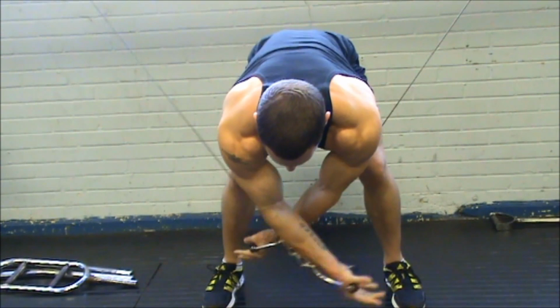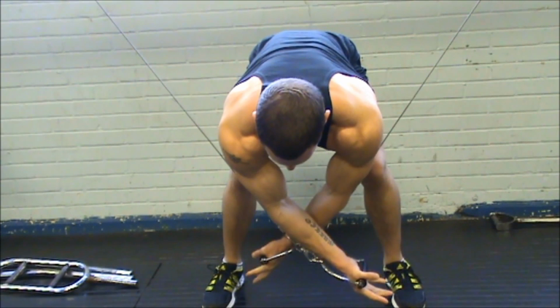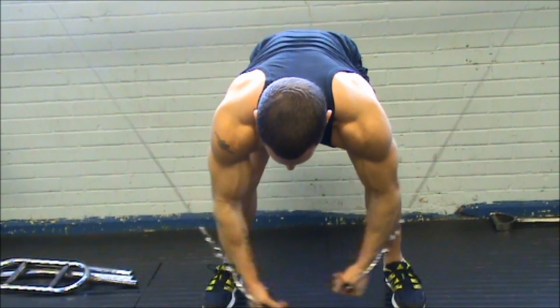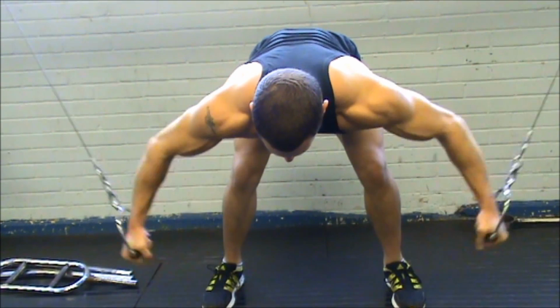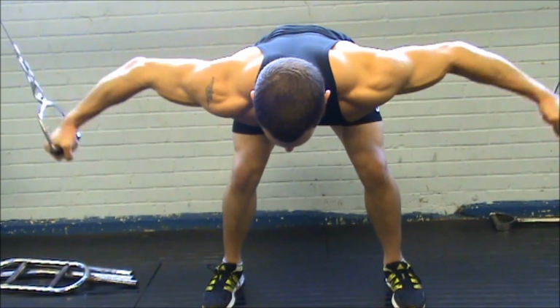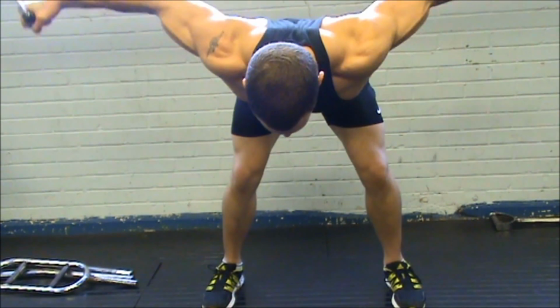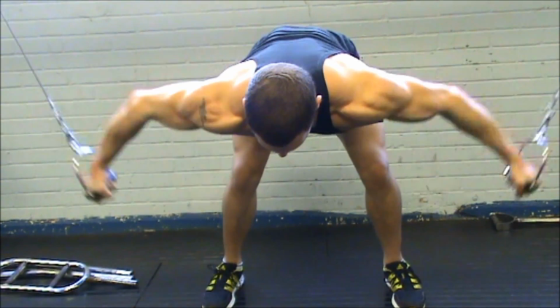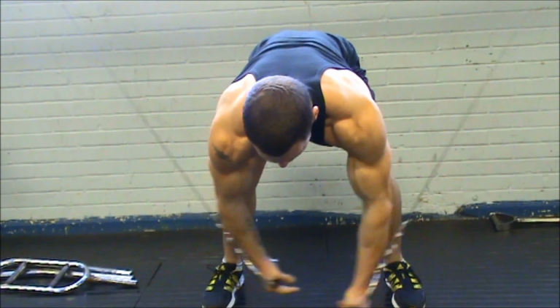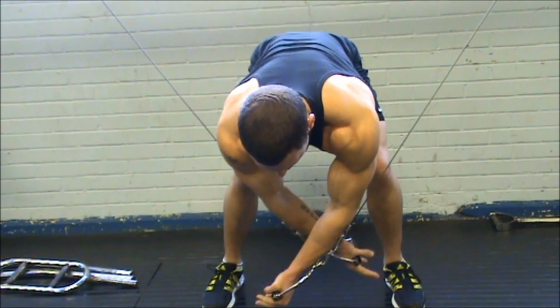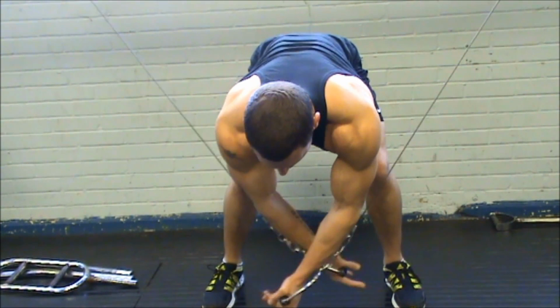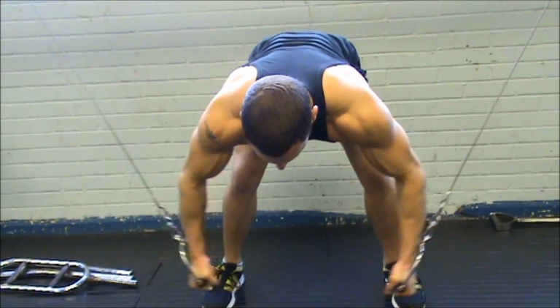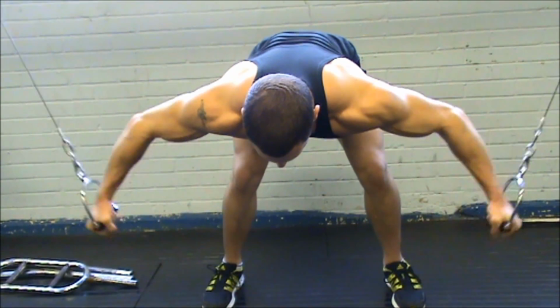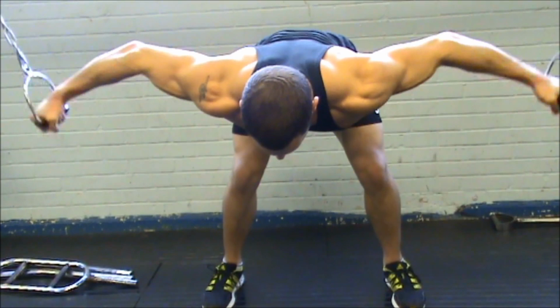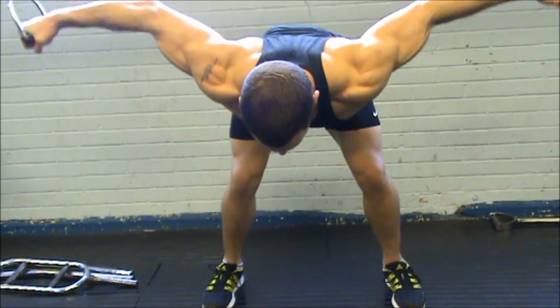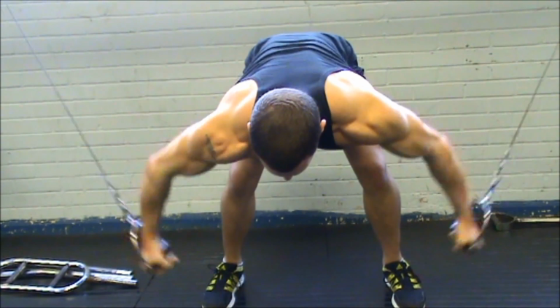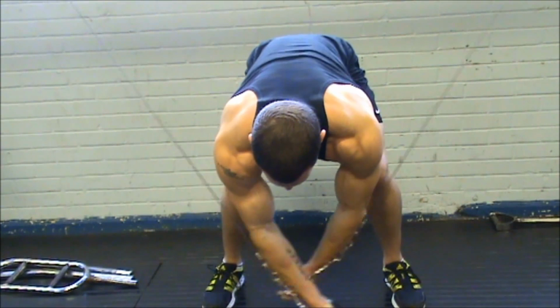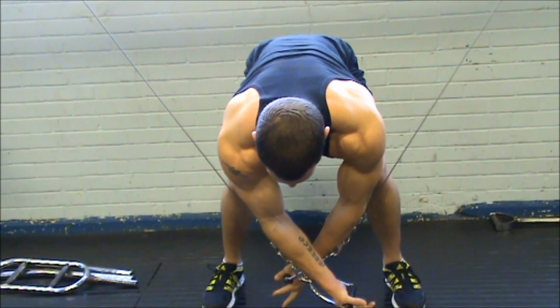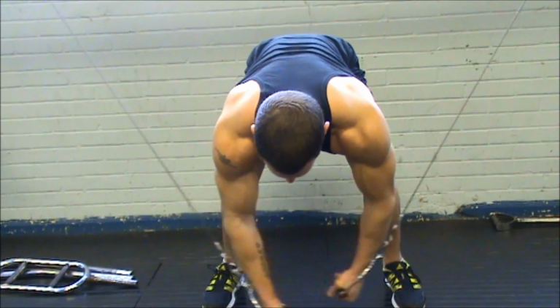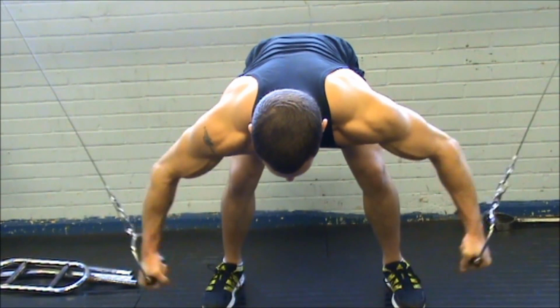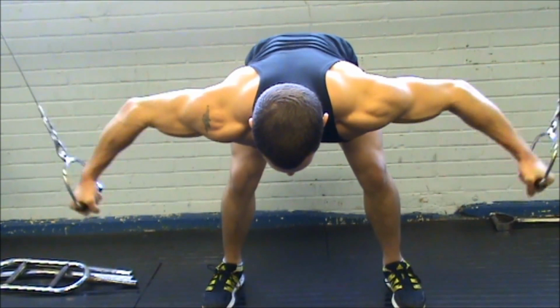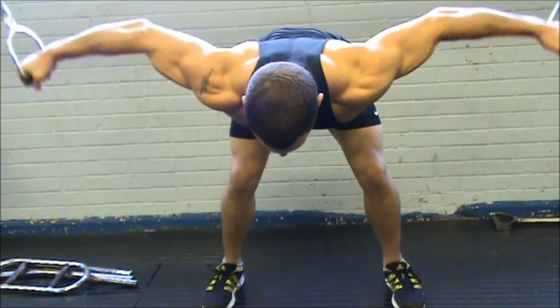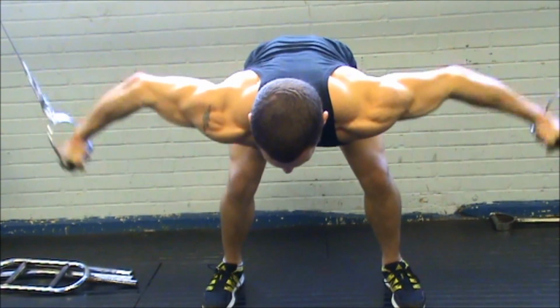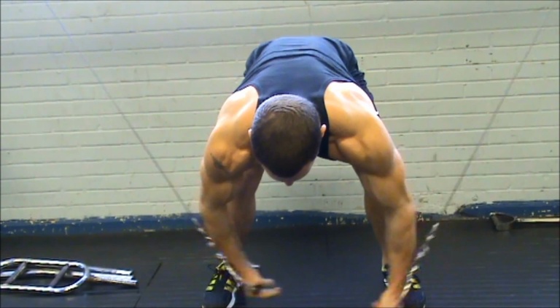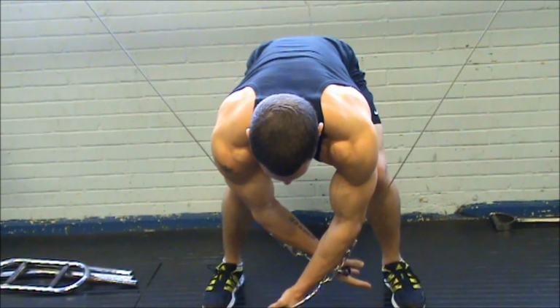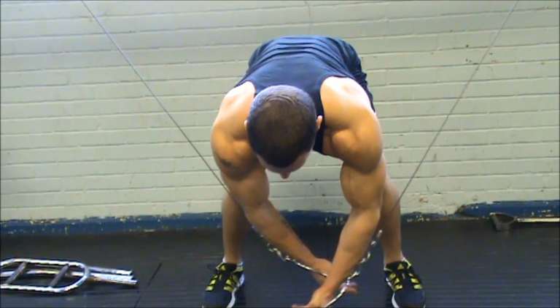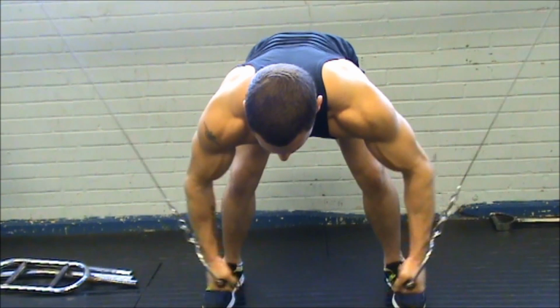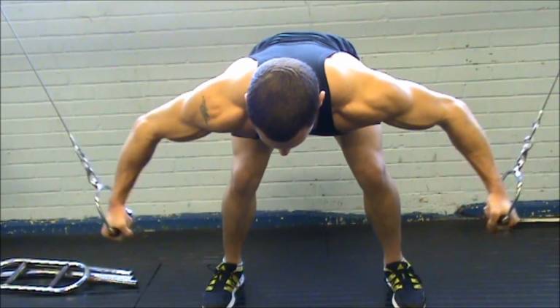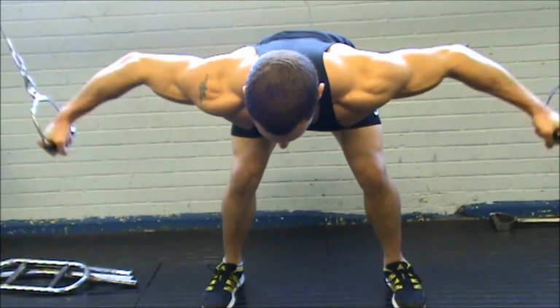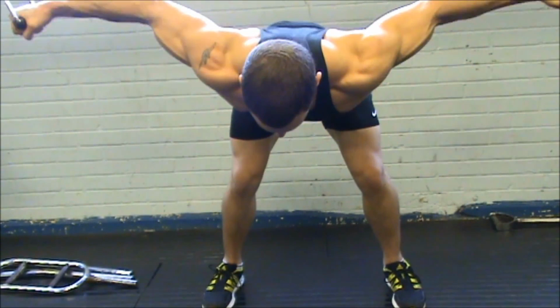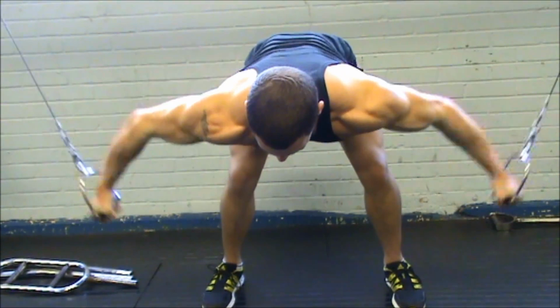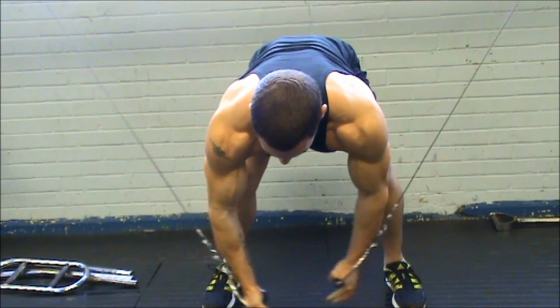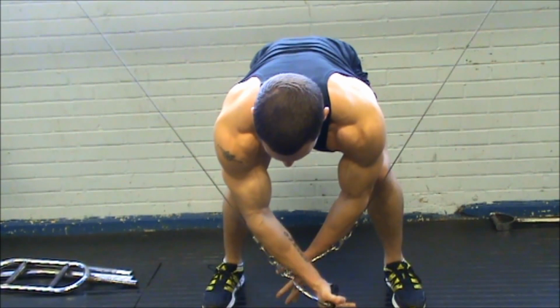Alternating left and right means you get a massive amount of medial chest engagement right down the middle of your chest — you can really feel it contracting. It is absolutely awesome. I've done it for a couple of weeks and it works really well, so give it a go — be prepared for some funny looks!